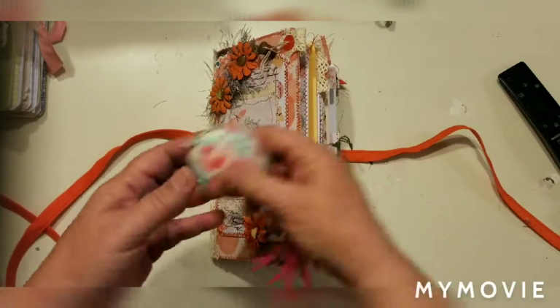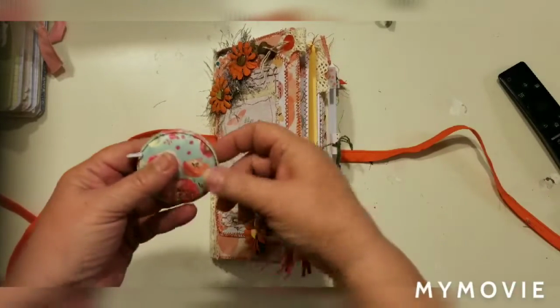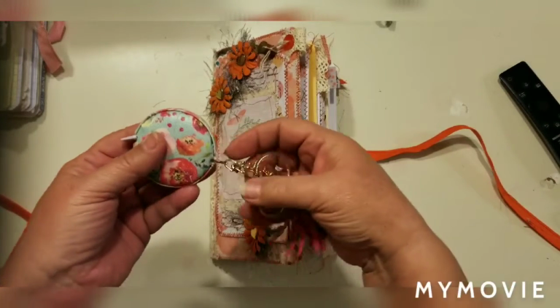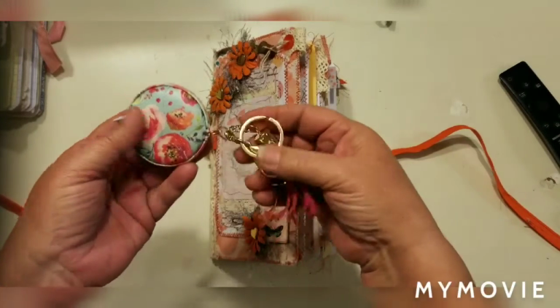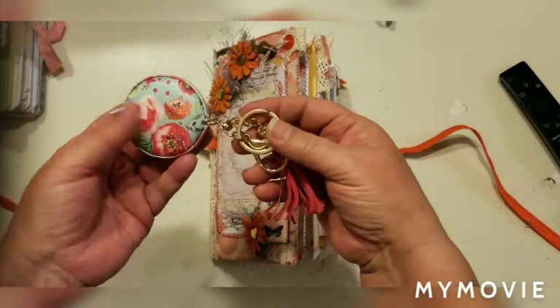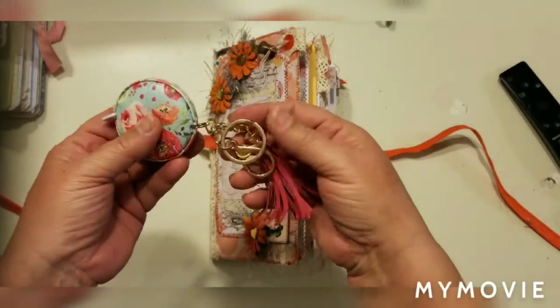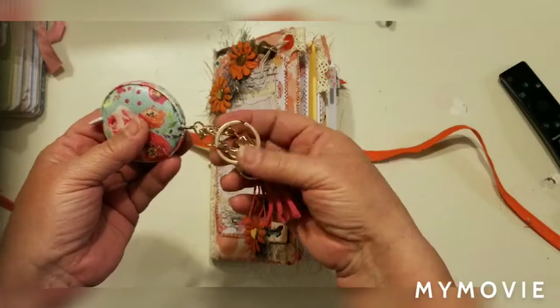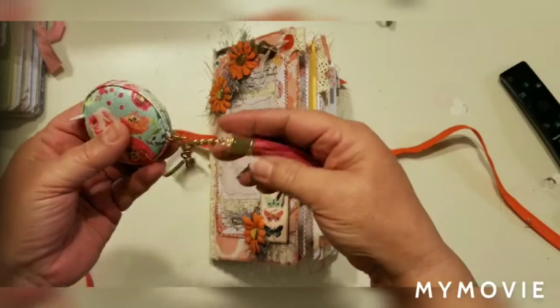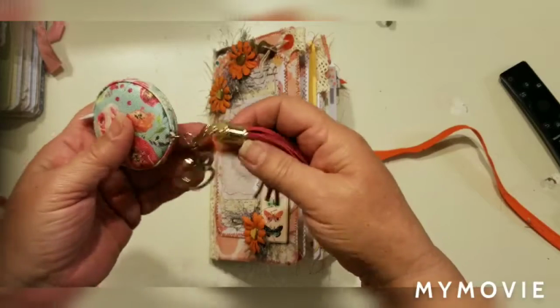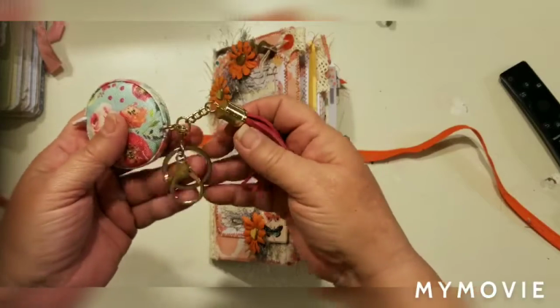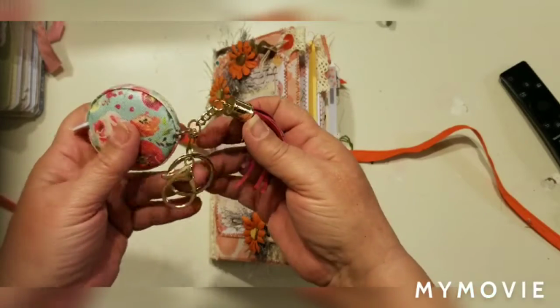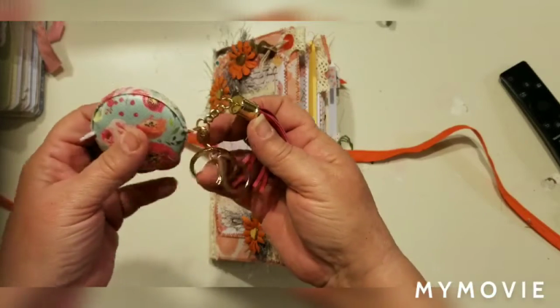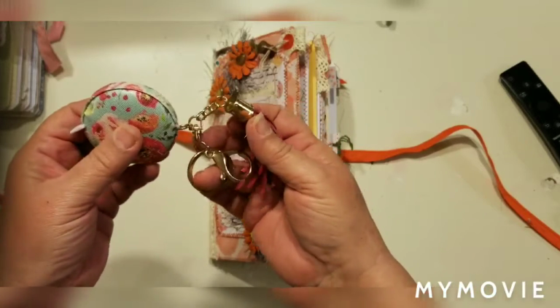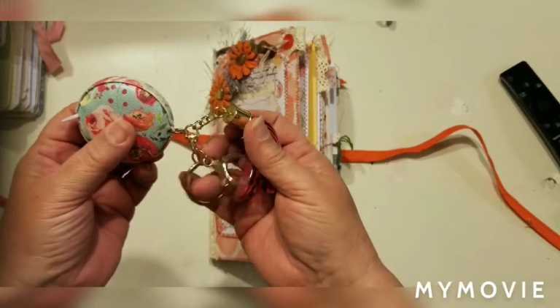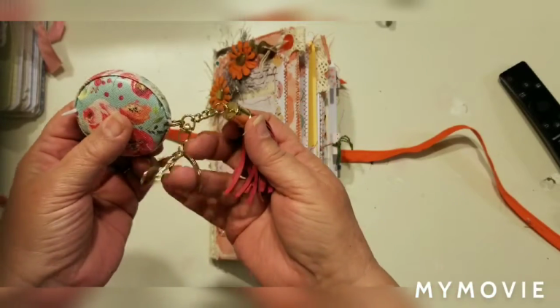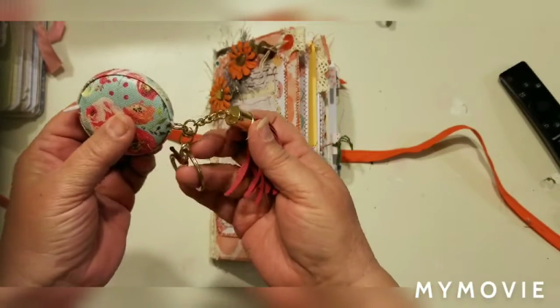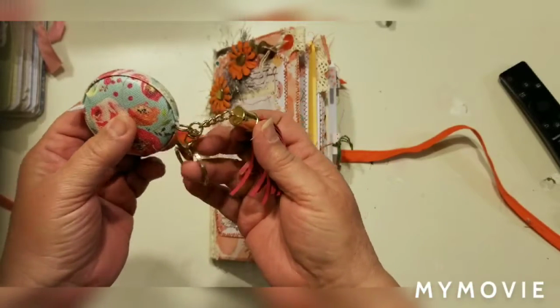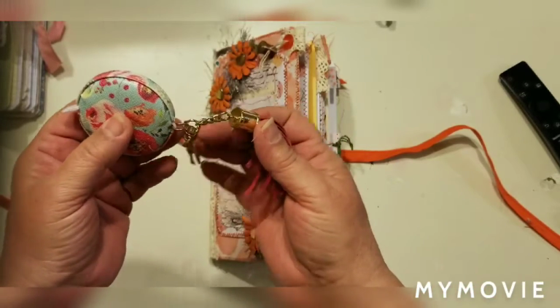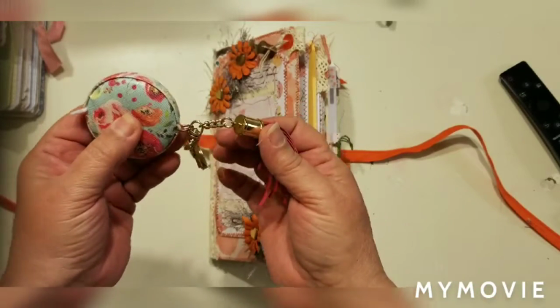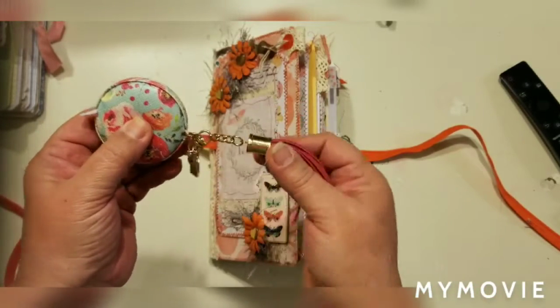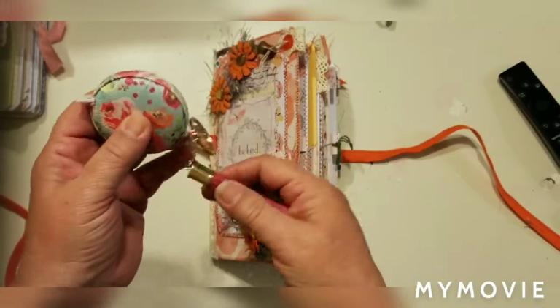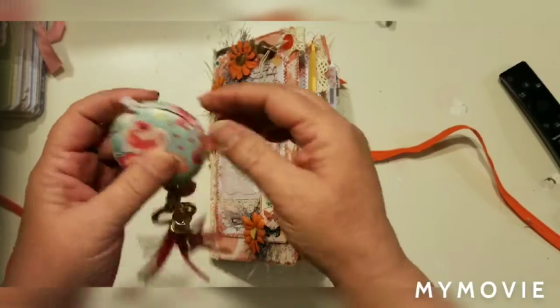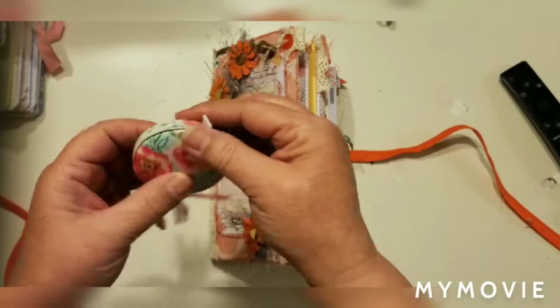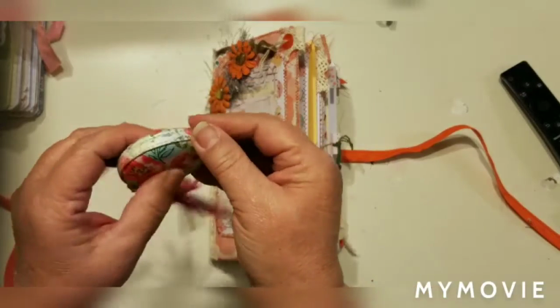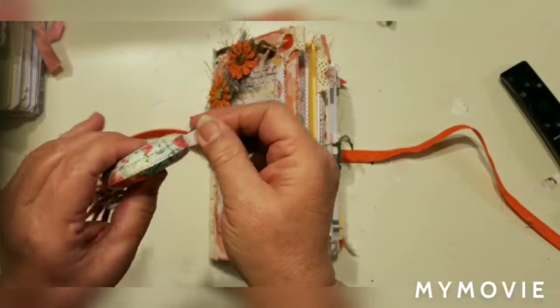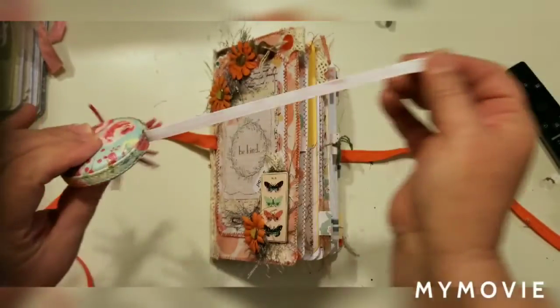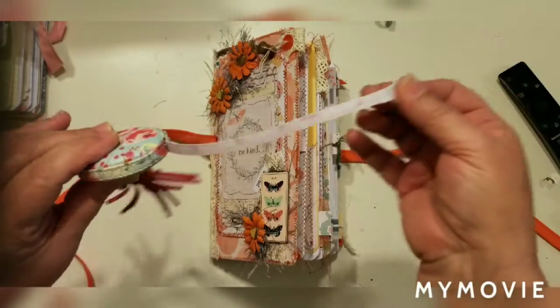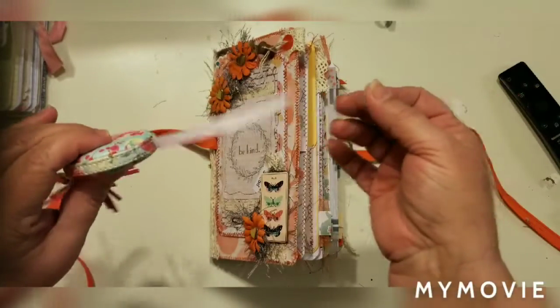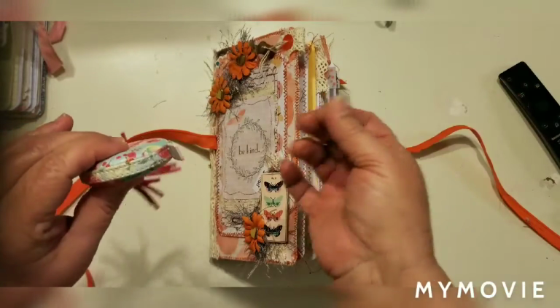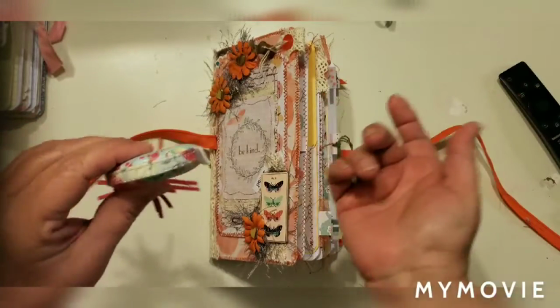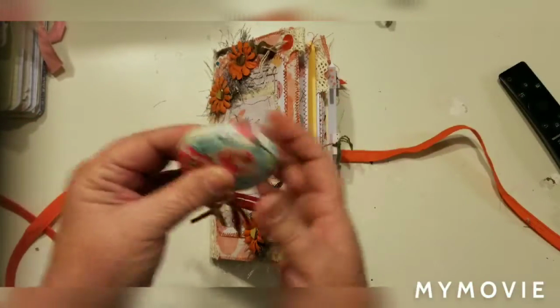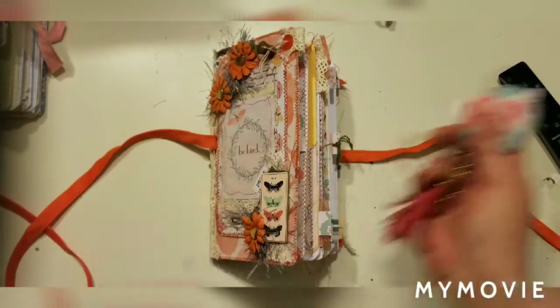I don't know where my cousin got this, but I got it for Christmas. I don't hang it on my keychain but I hang it right here with my stuff — it's so handy — and then you just push the button.